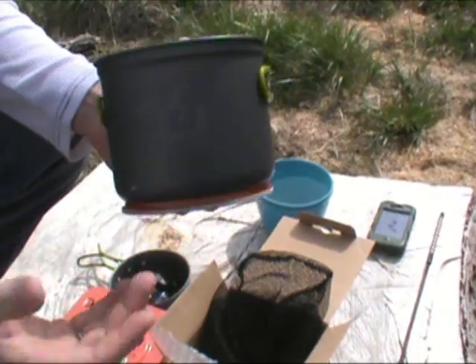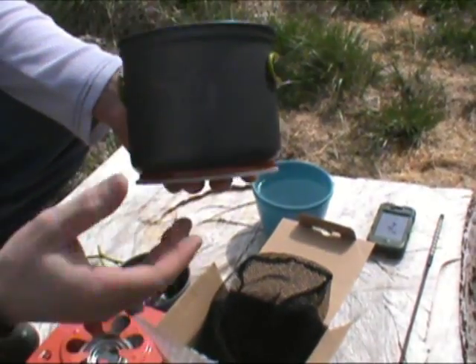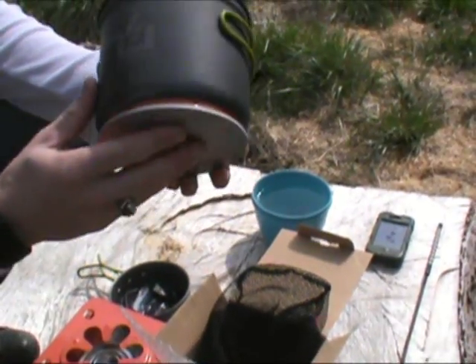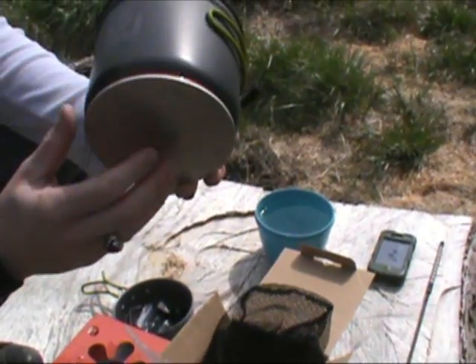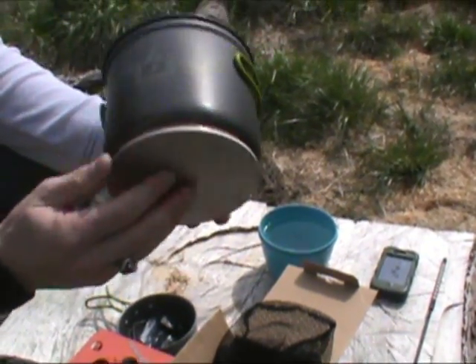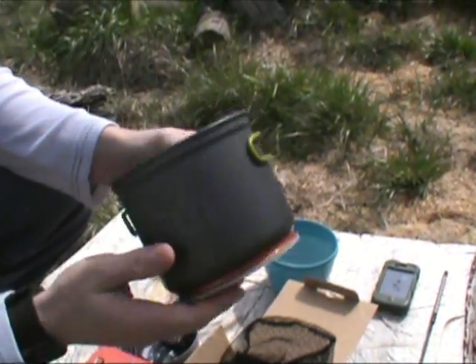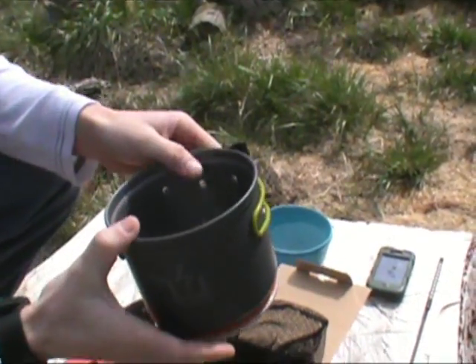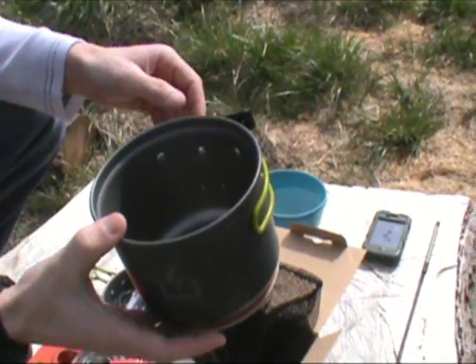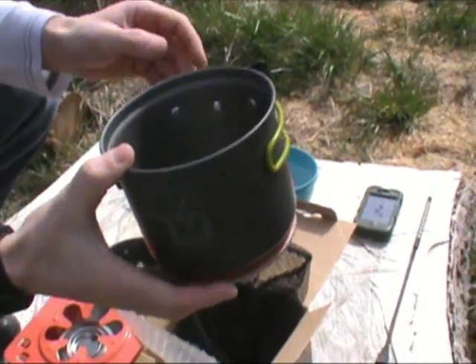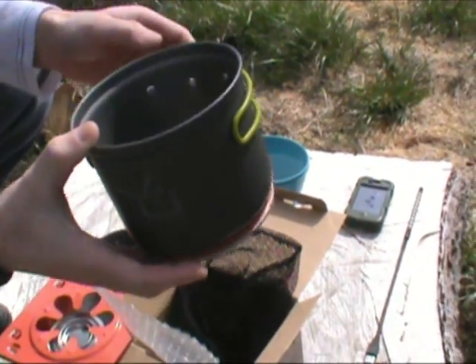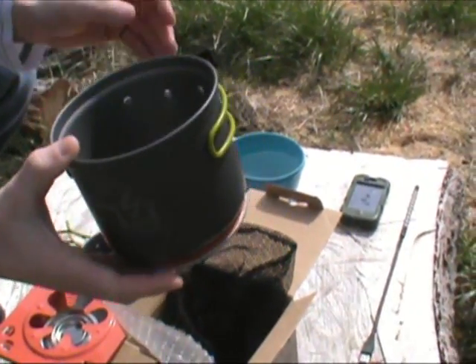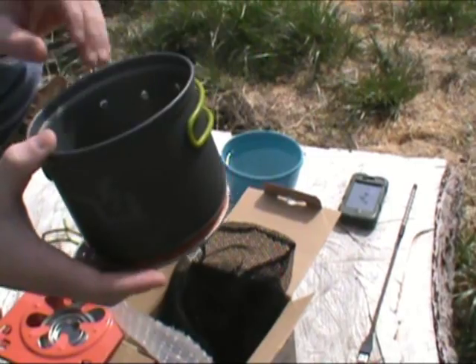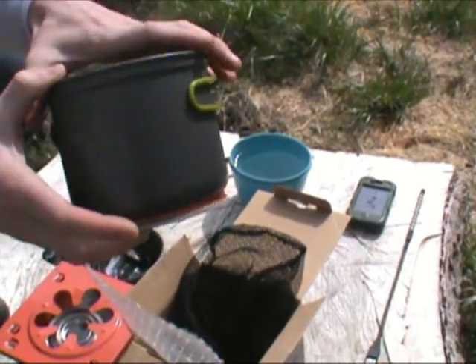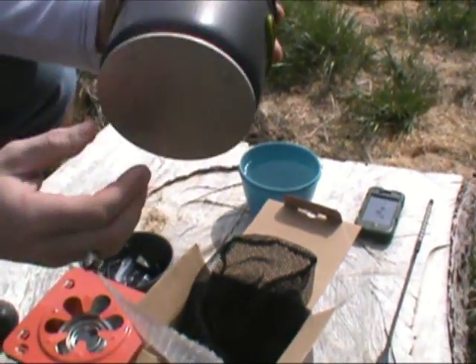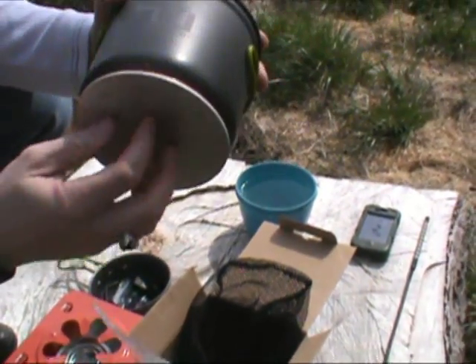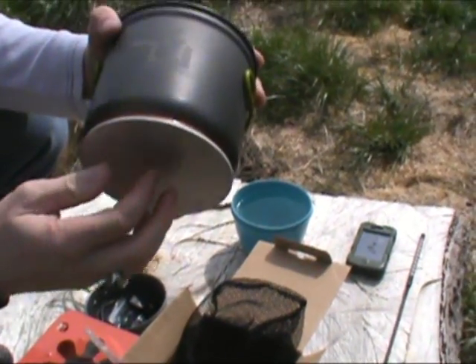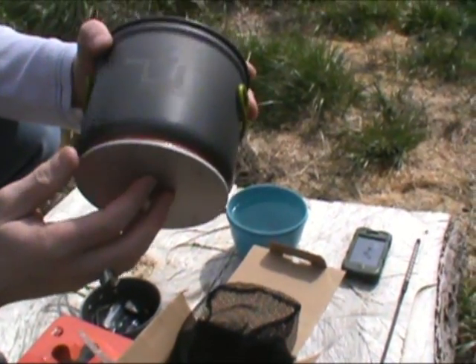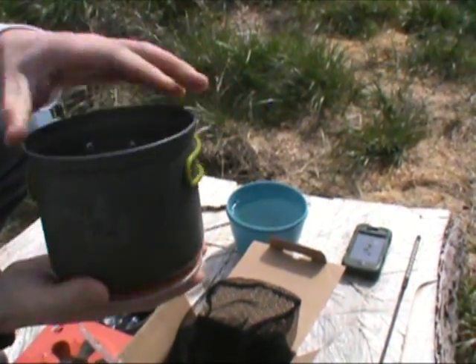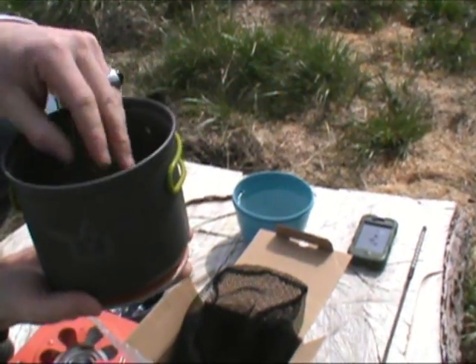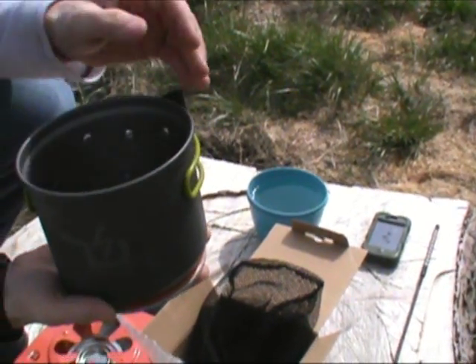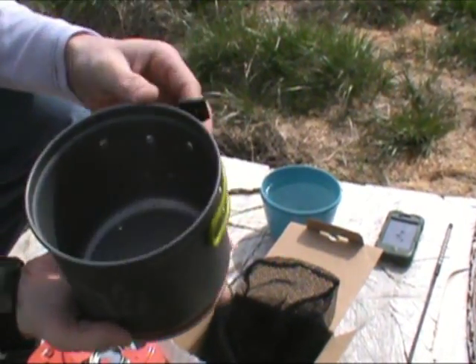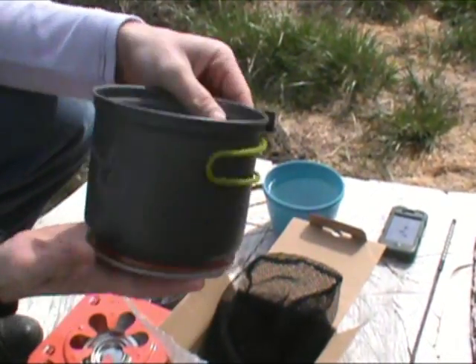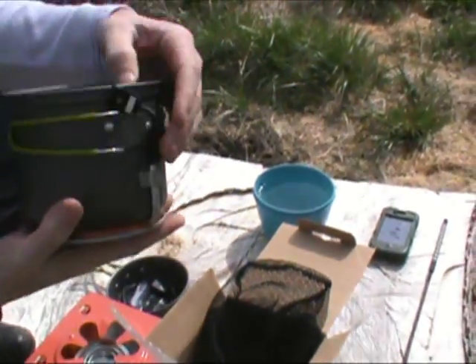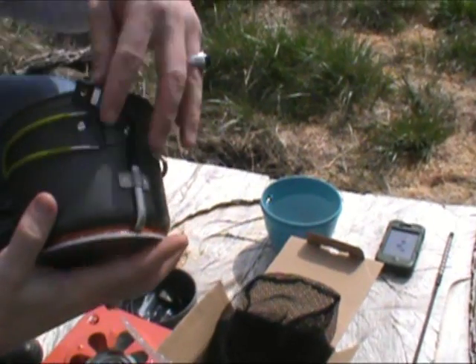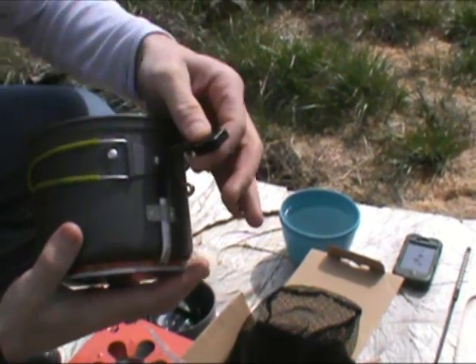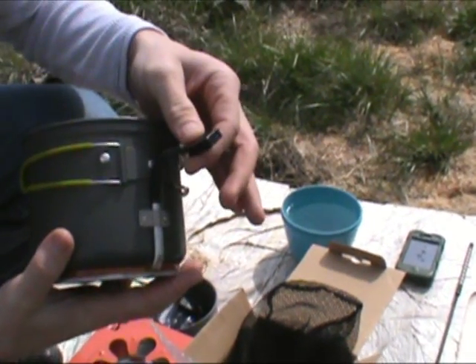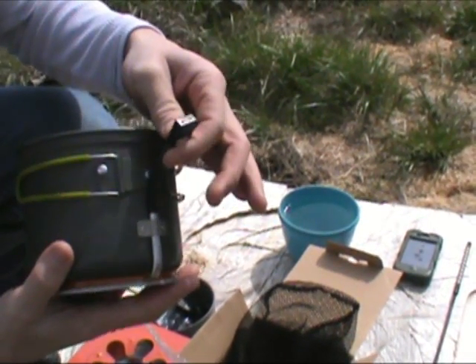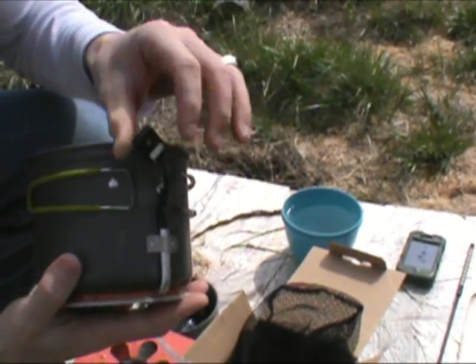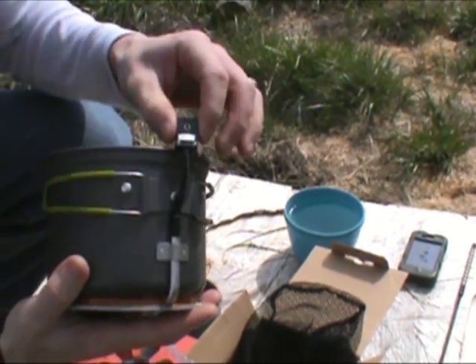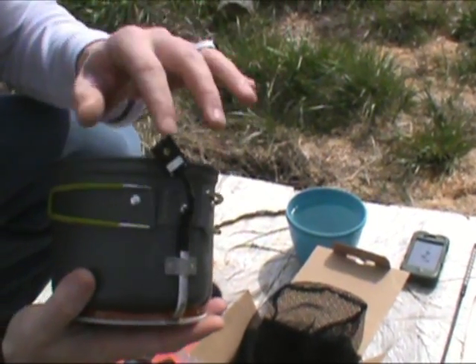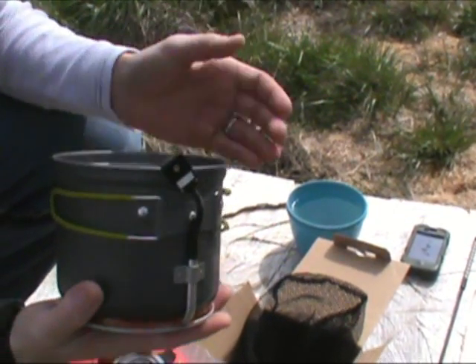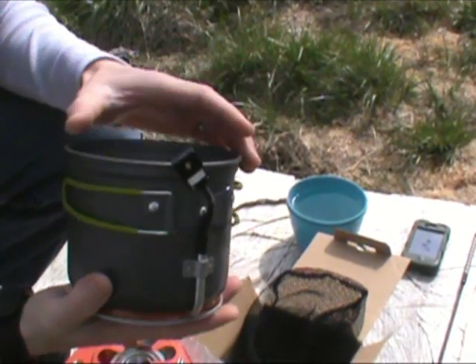Now this is a thermoelectric generator. What you'll do is set this on top of your fuel source. As this starts heating up and you've got your water in here, it'll start generating electricity, which will come out through here. And Luke will get more into detail with that.